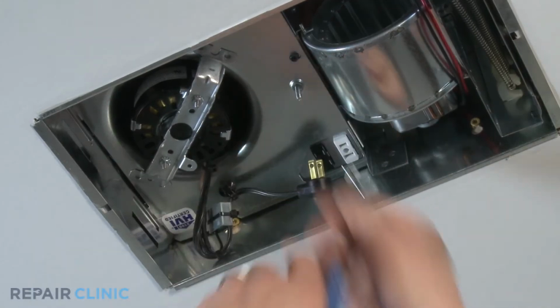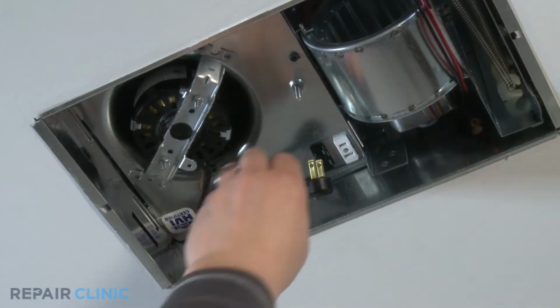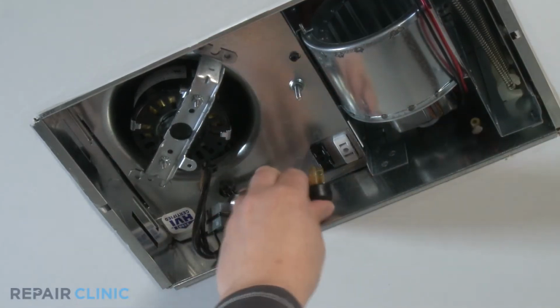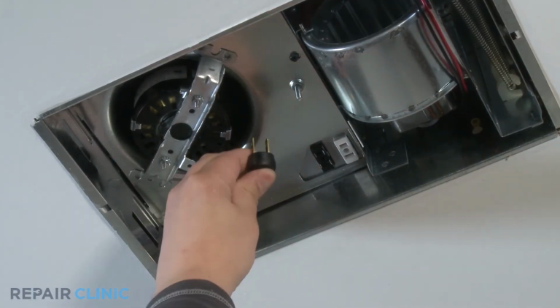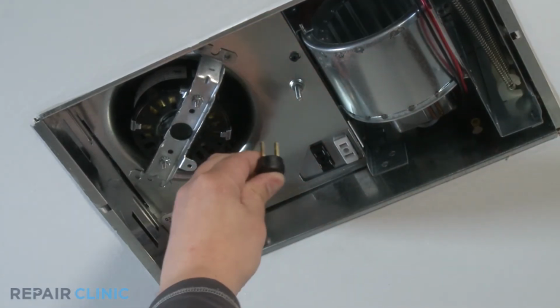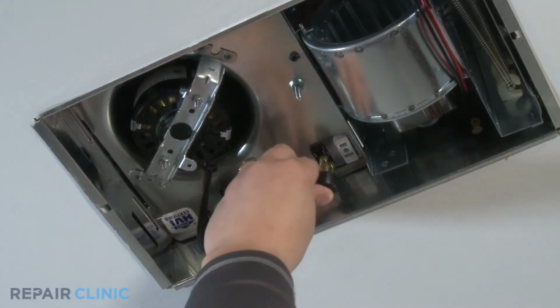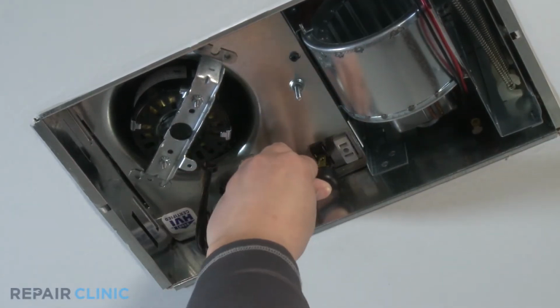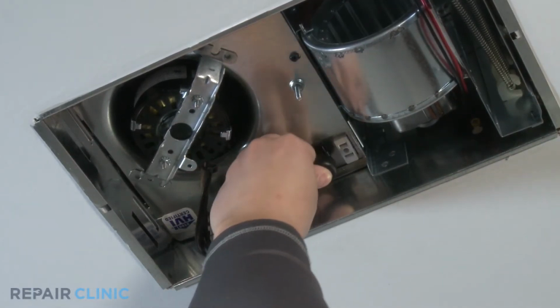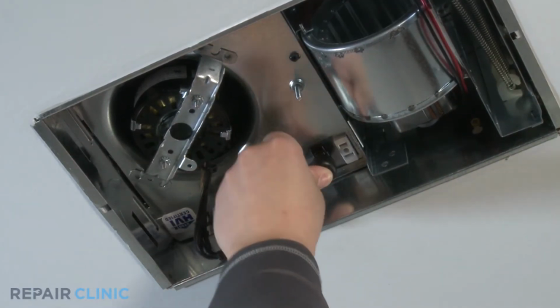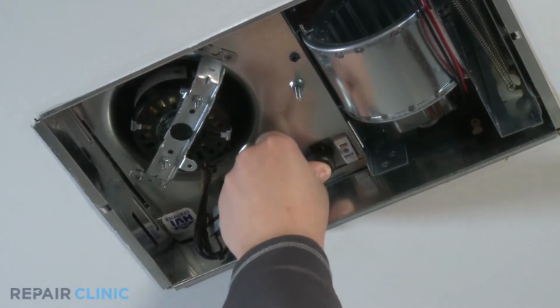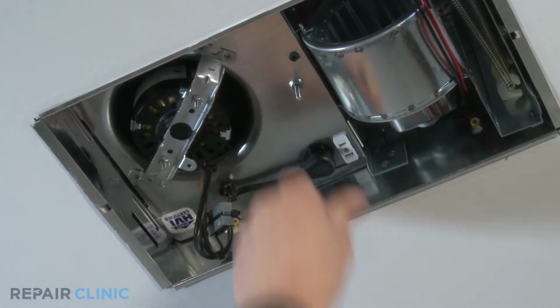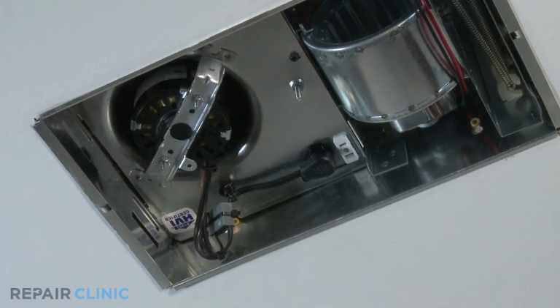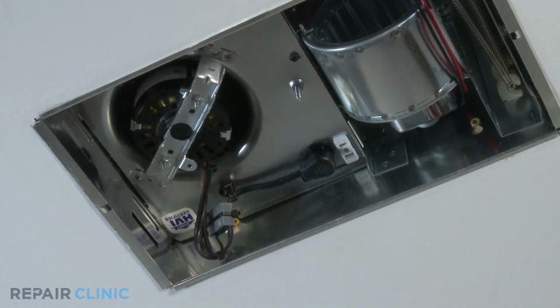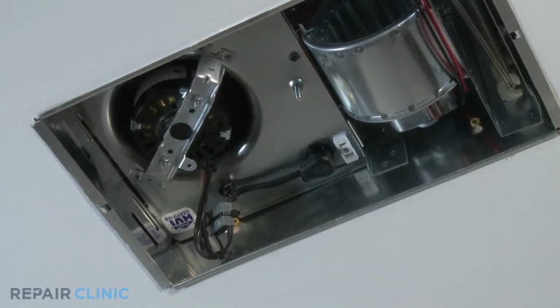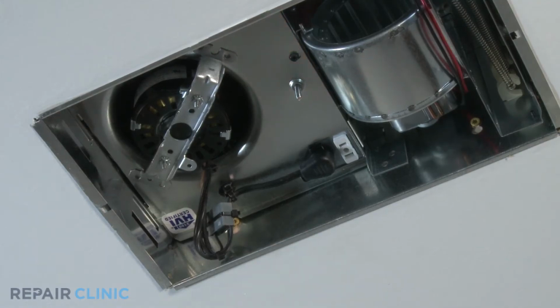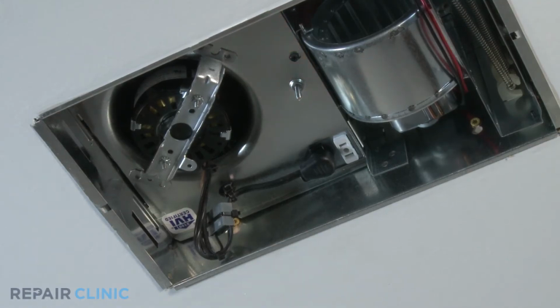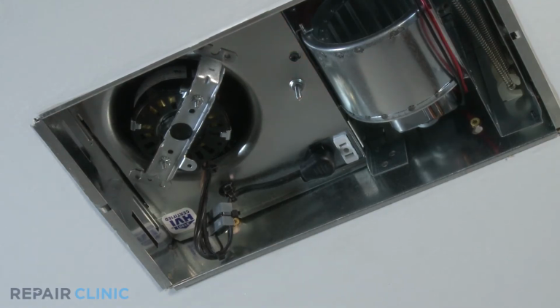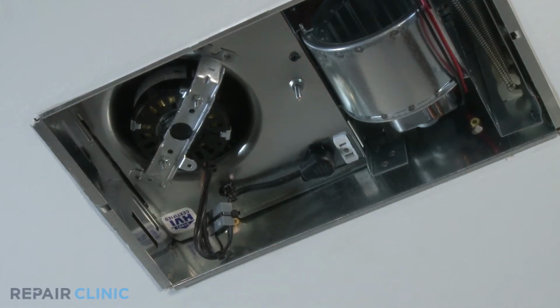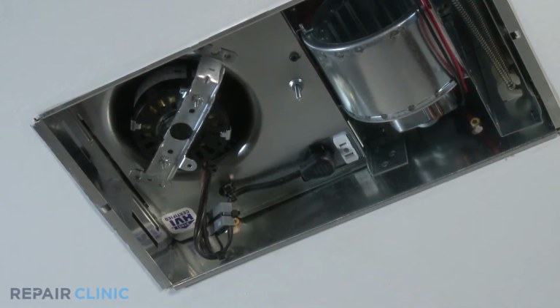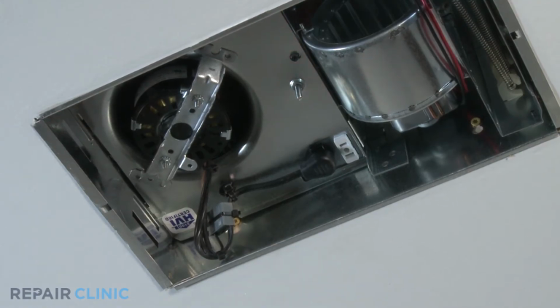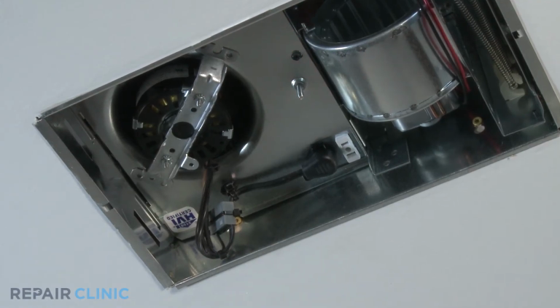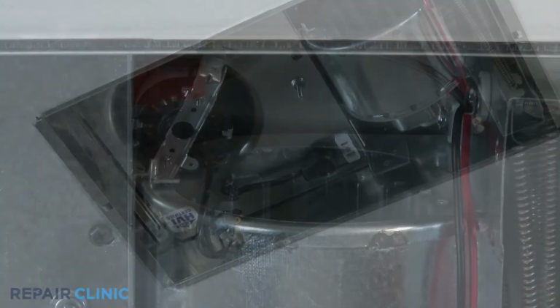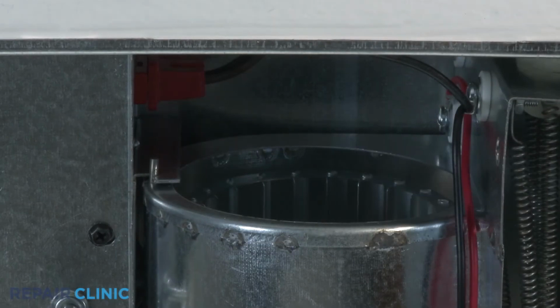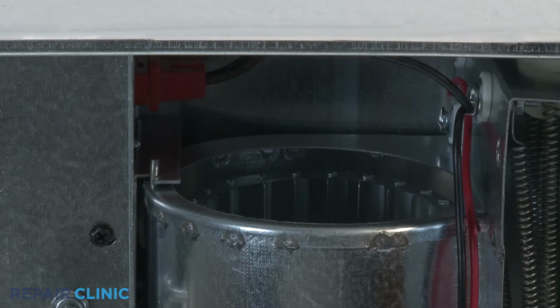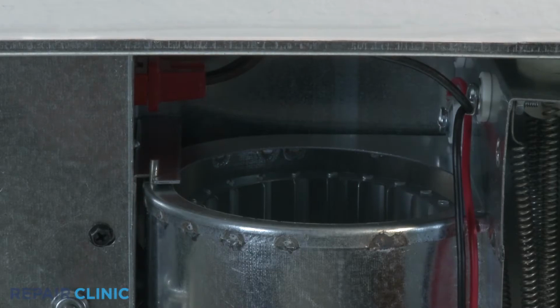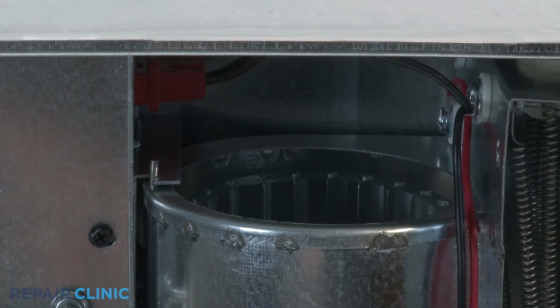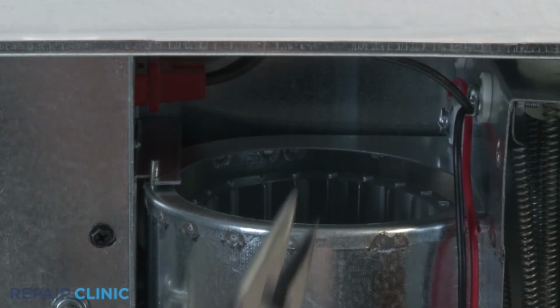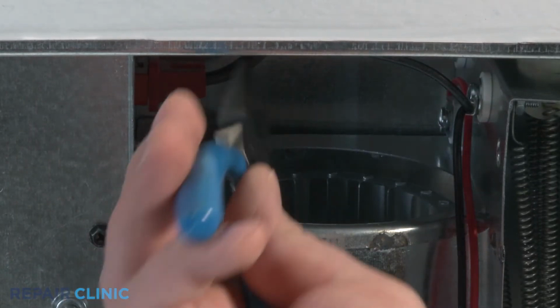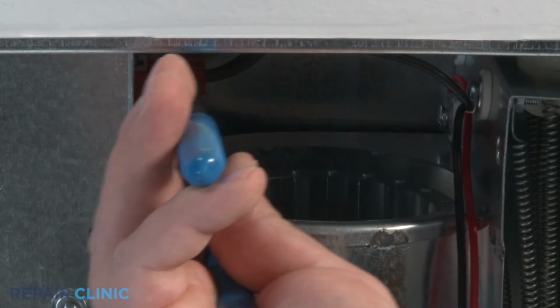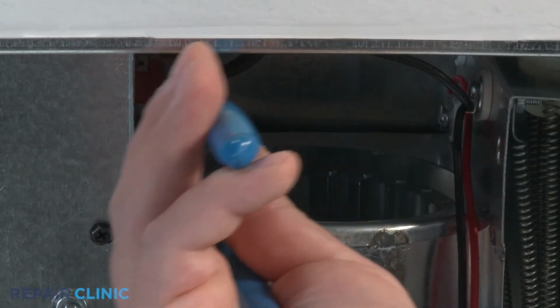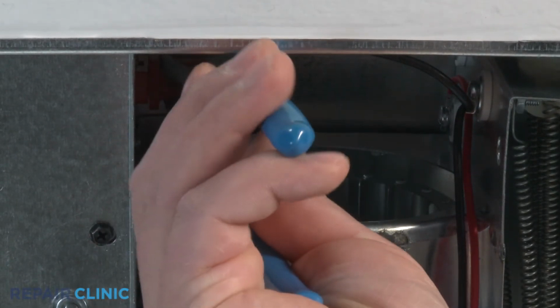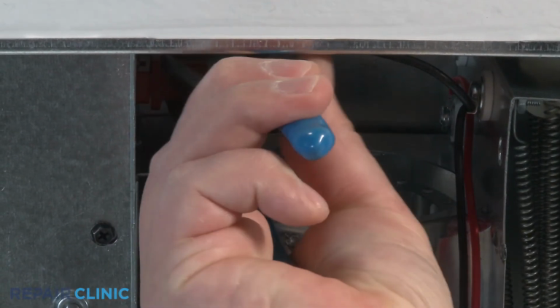Plug the fan into the fan receptacle. To replace components found in the heater, the heater scroll housing needs to be uninstalled. Unplug the blower and heater receptacle. Use needle nose pliers for better handling.